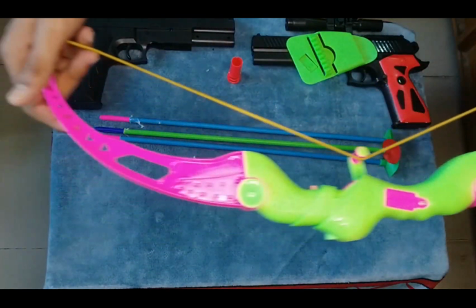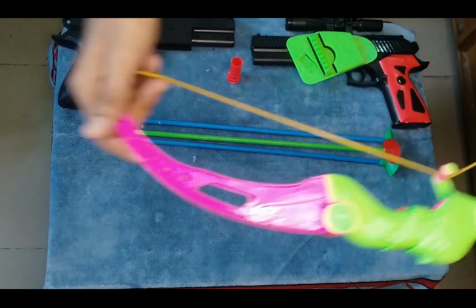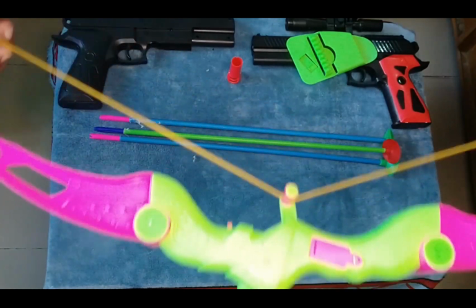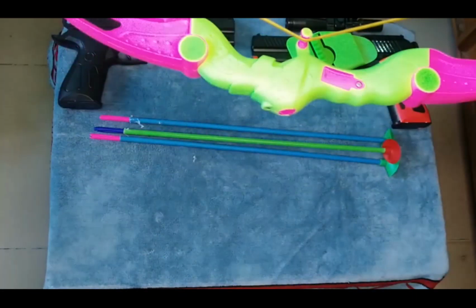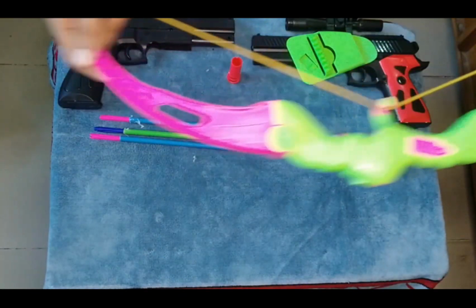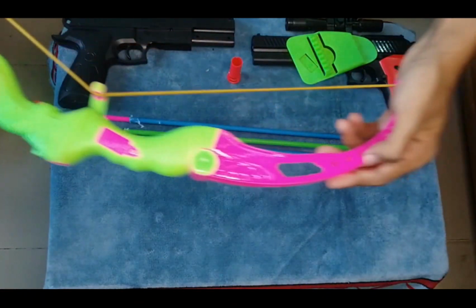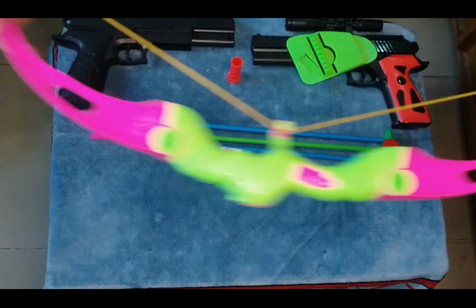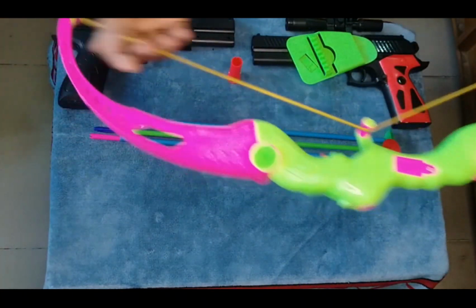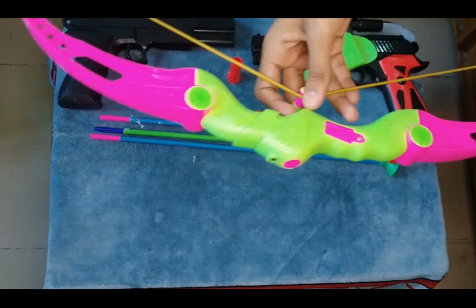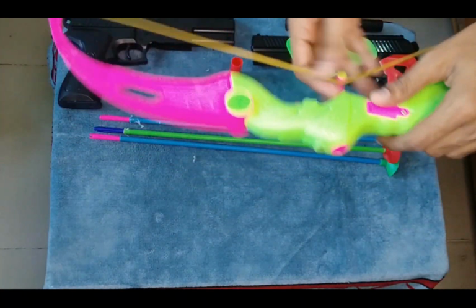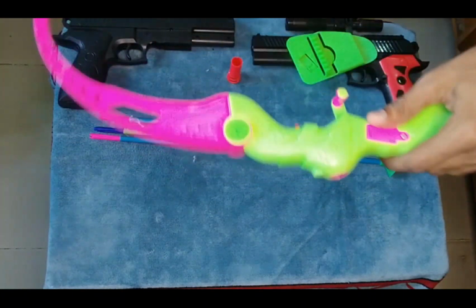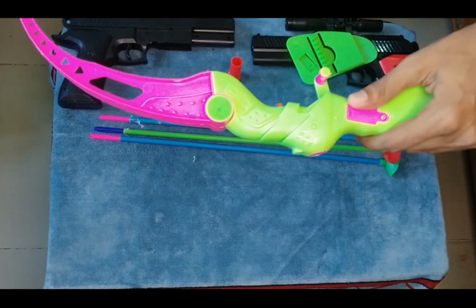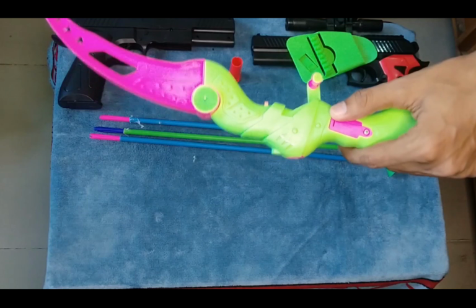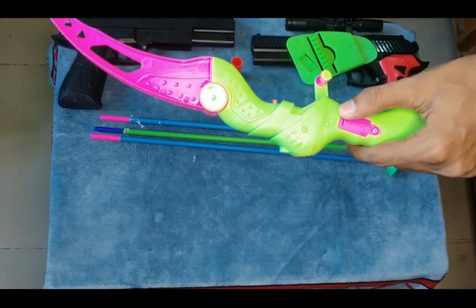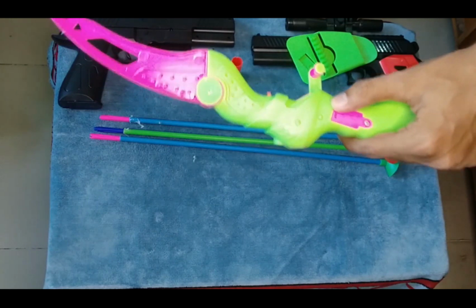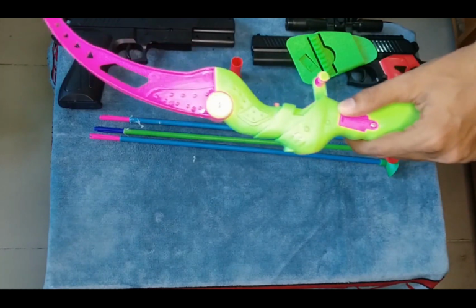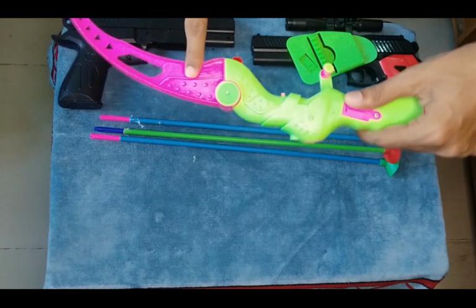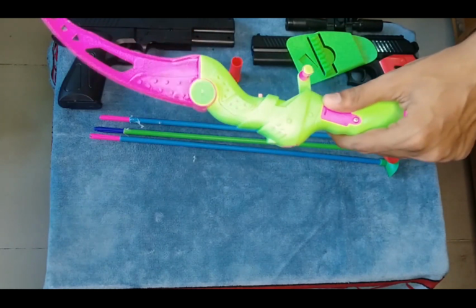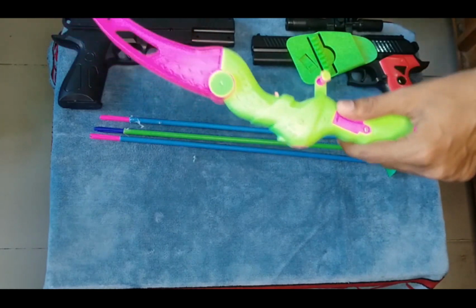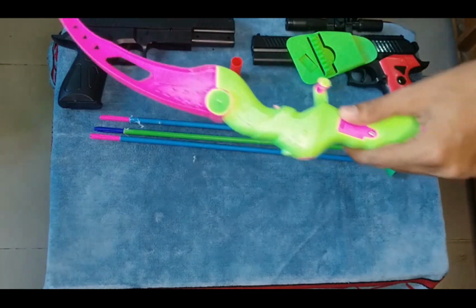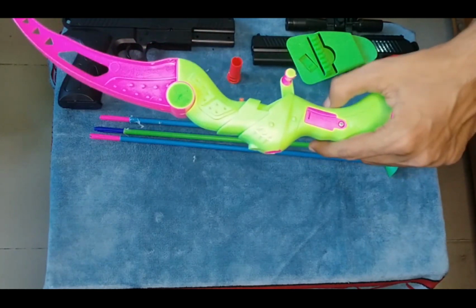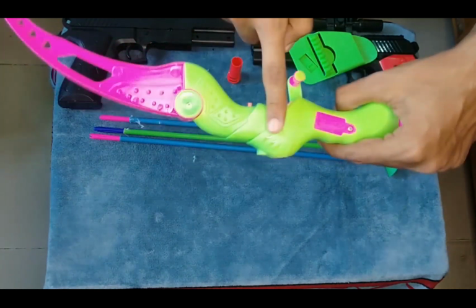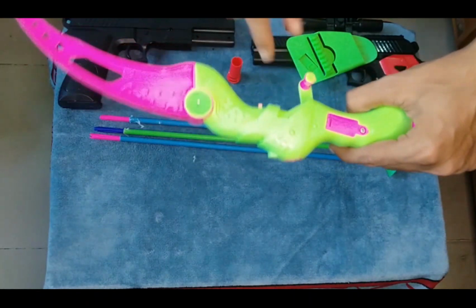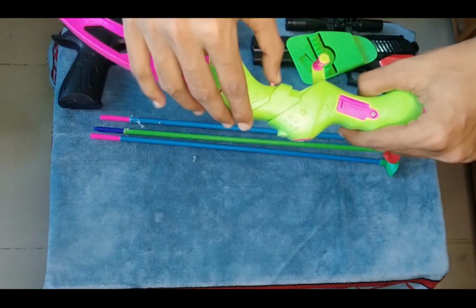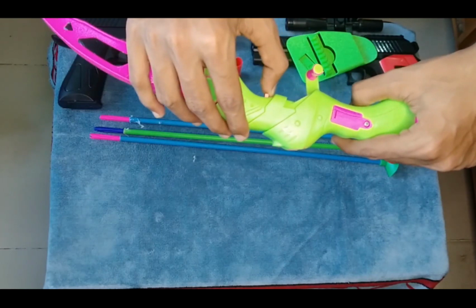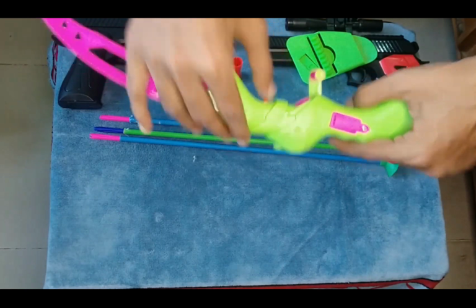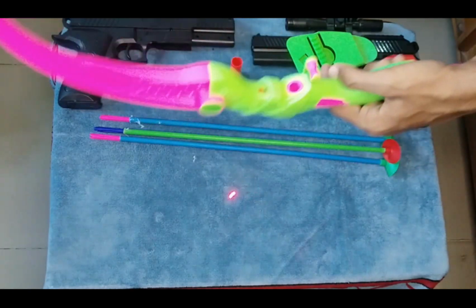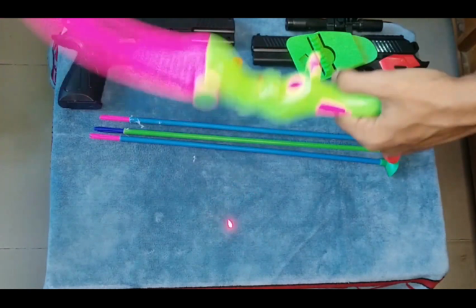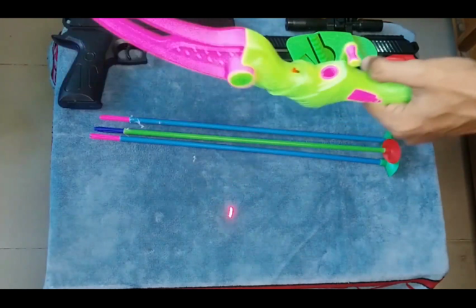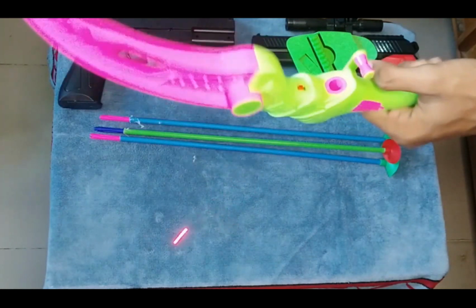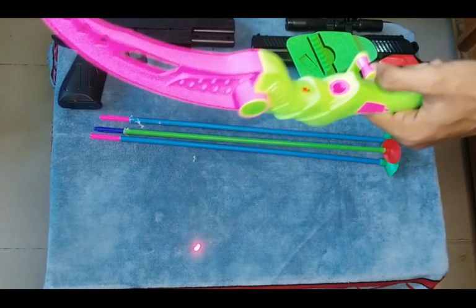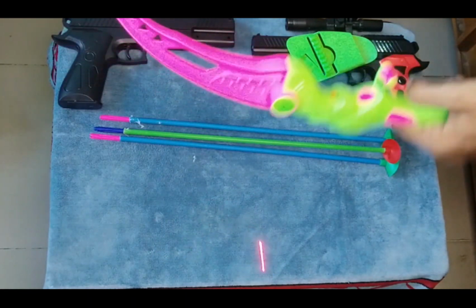I show you a bow, okay guys. This is a bow — yellow color roof, pink color, and parrot green color. This bow also has a razor light.